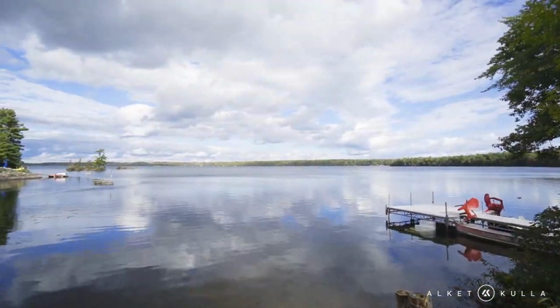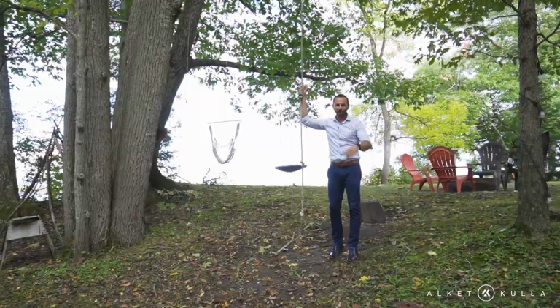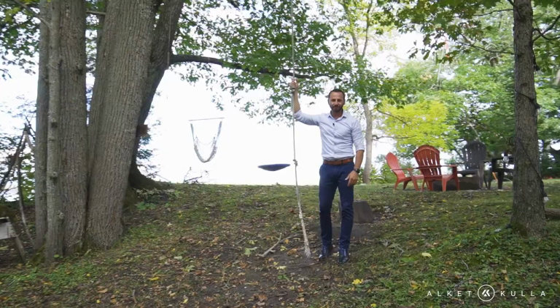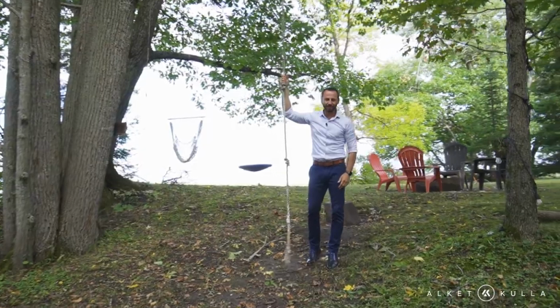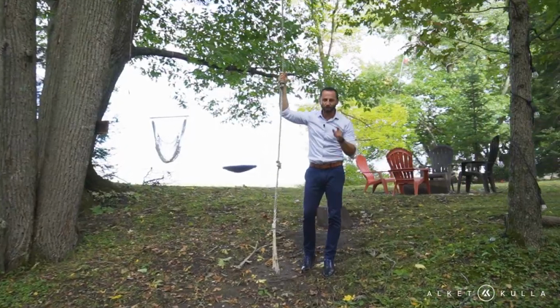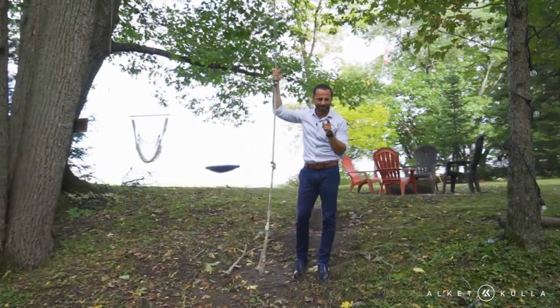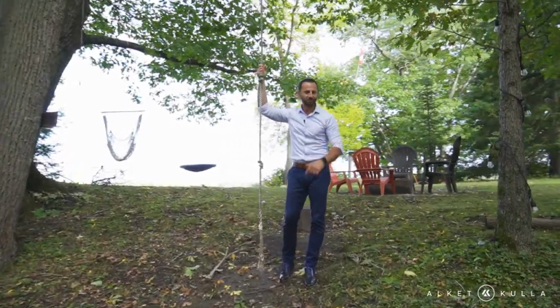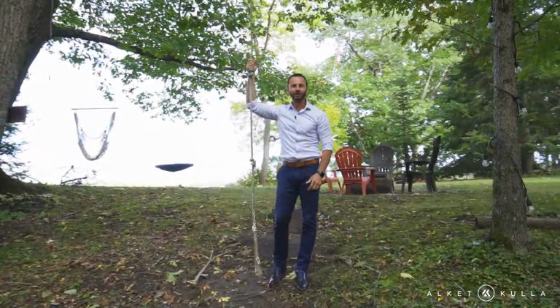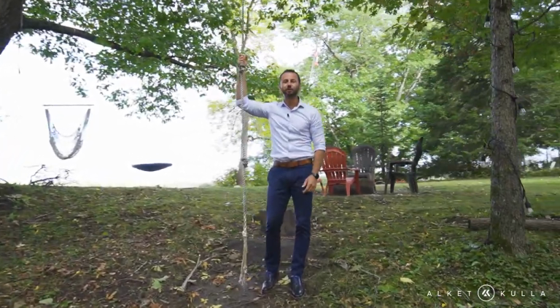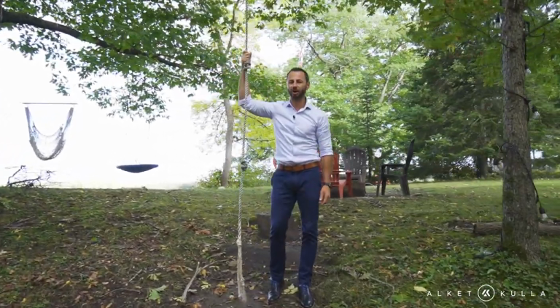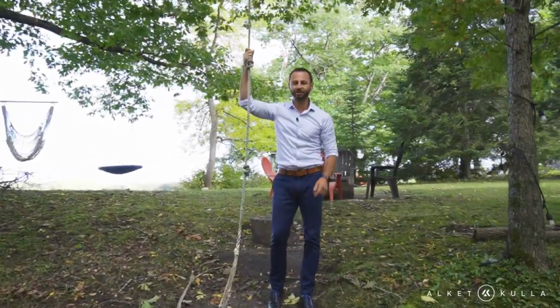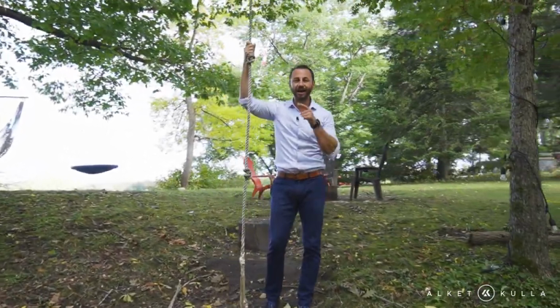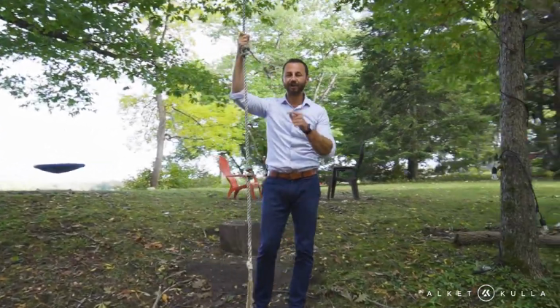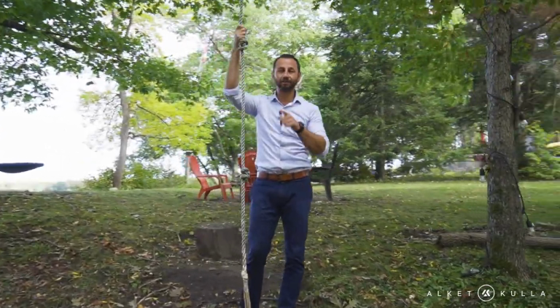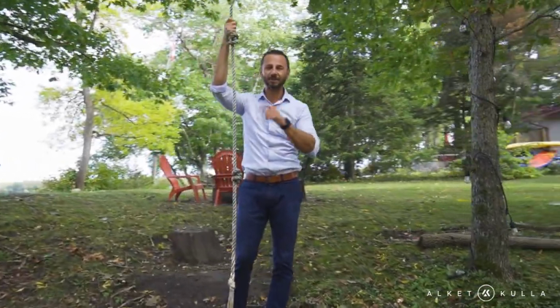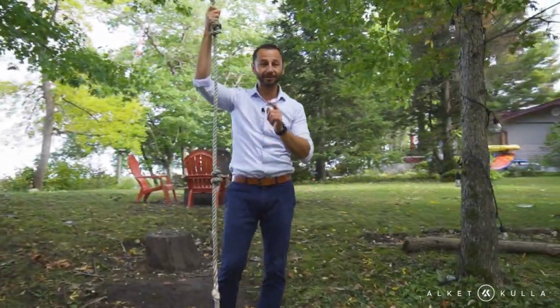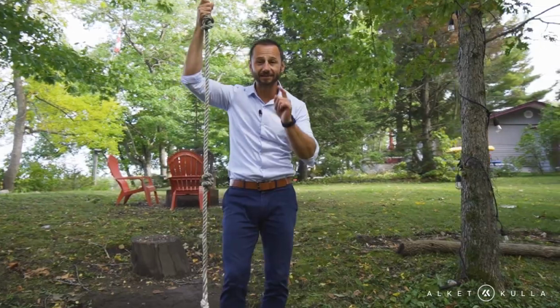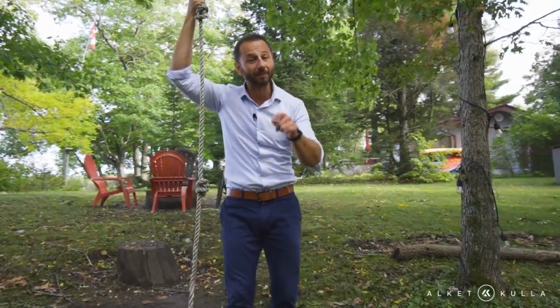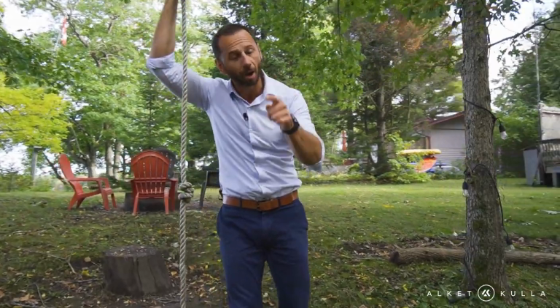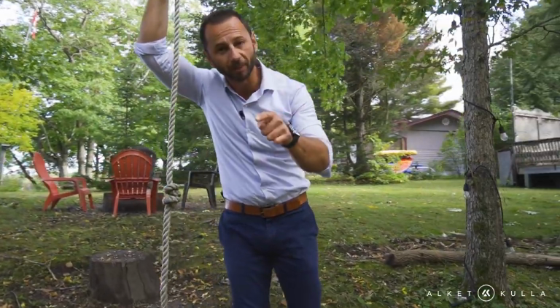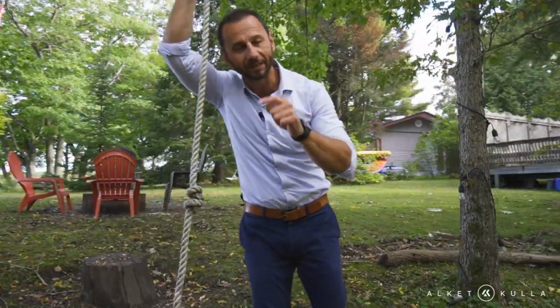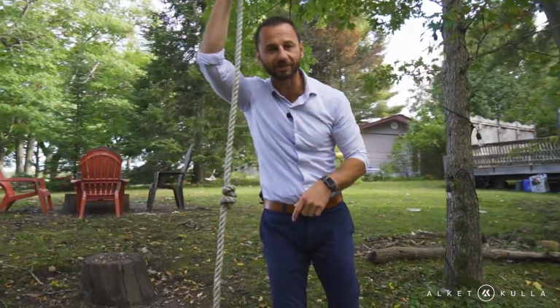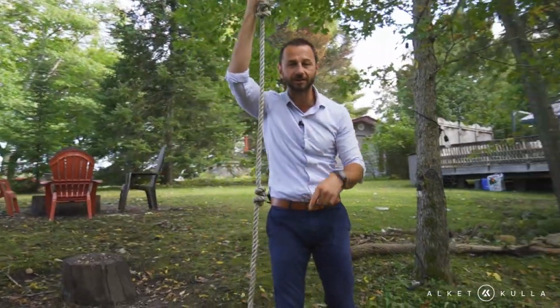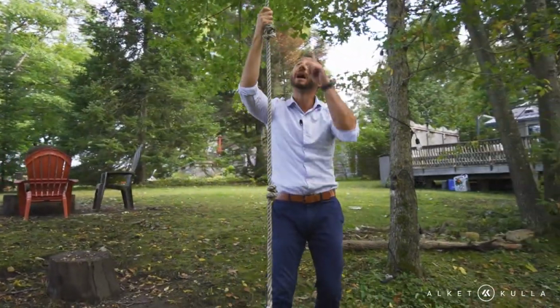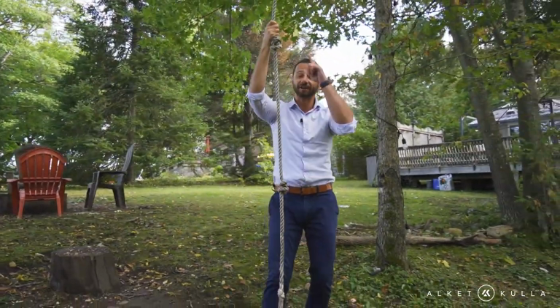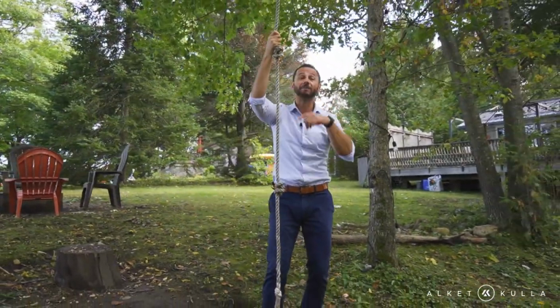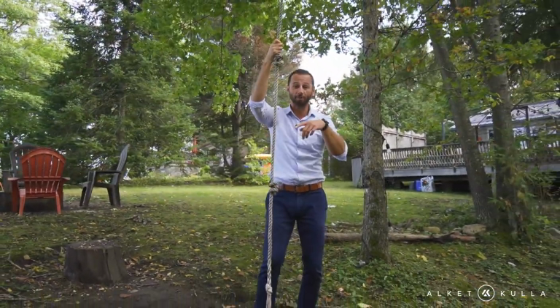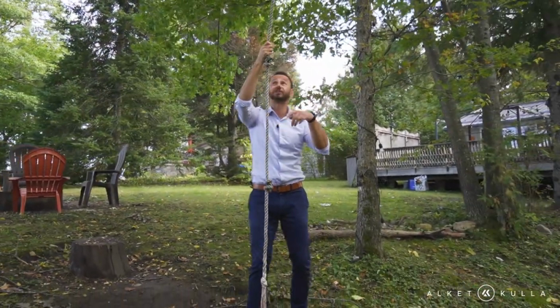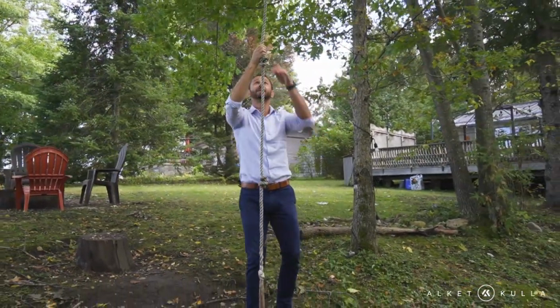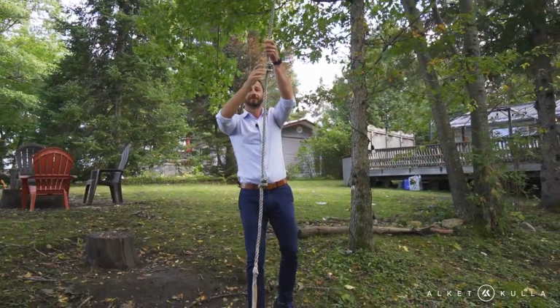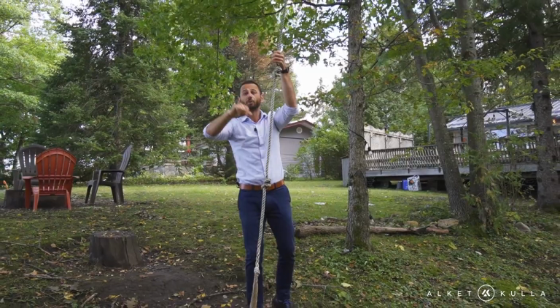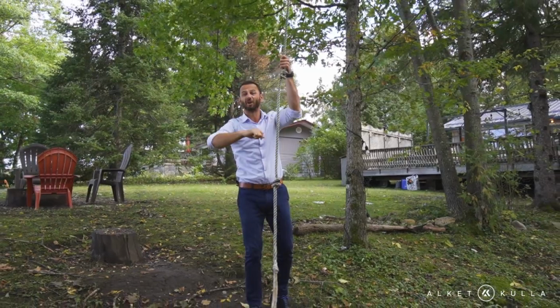Thanks for watching this video. I hope you guys enjoyed the tour of this beautiful cottage. Please make sure to like, subscribe, and comment below what you think of this cottage. I'm gonna see if I can climb this rope here — check this out. Watch me fall.